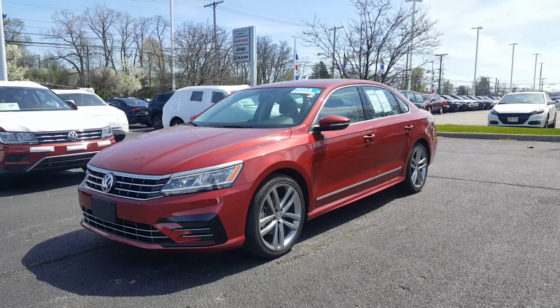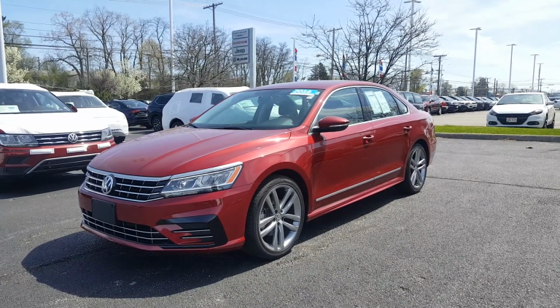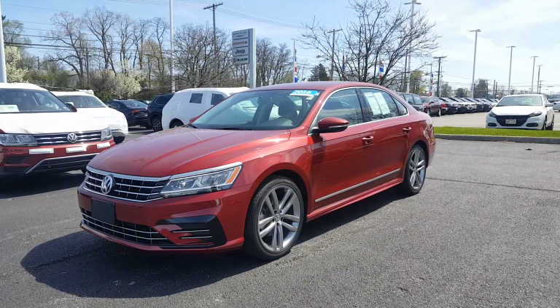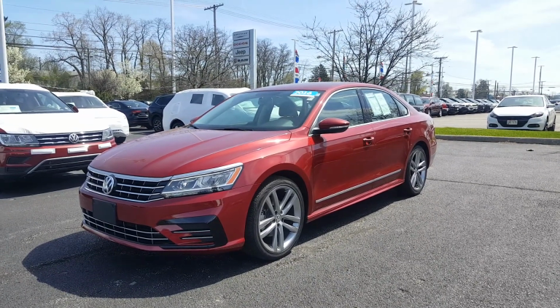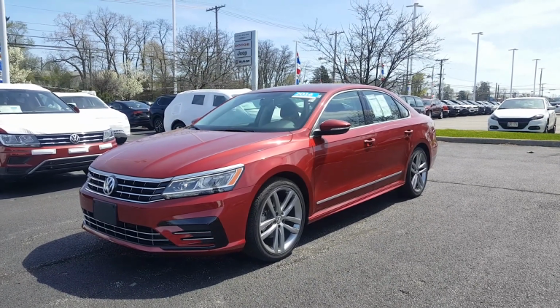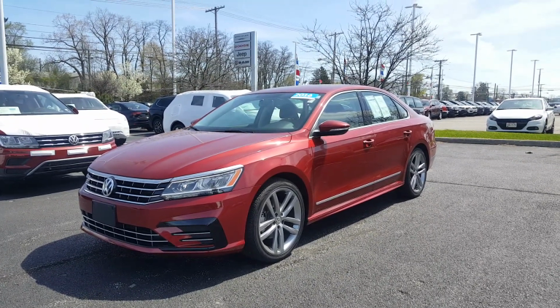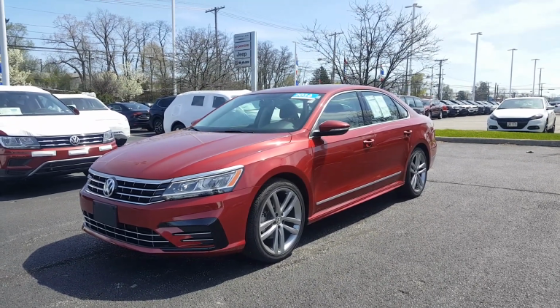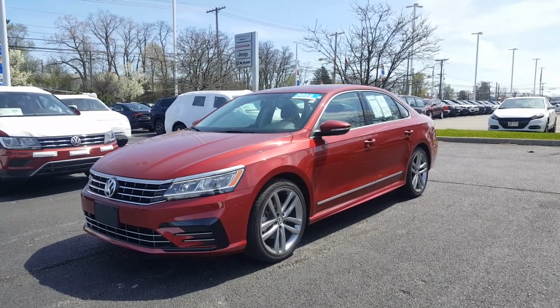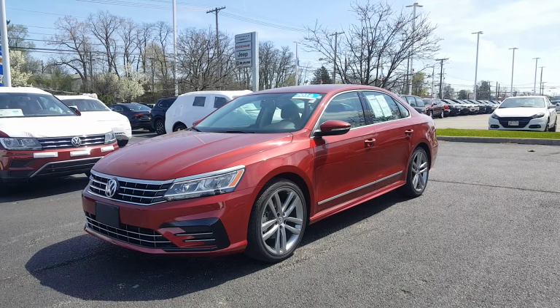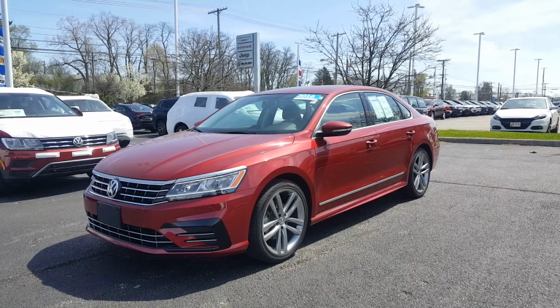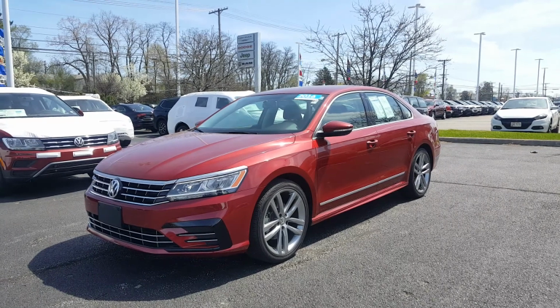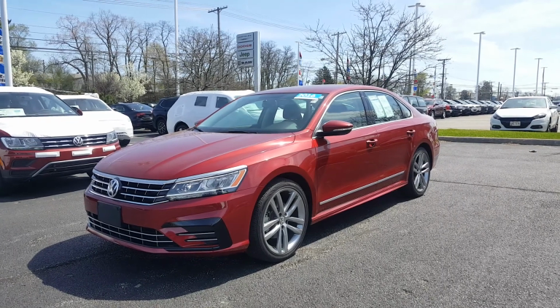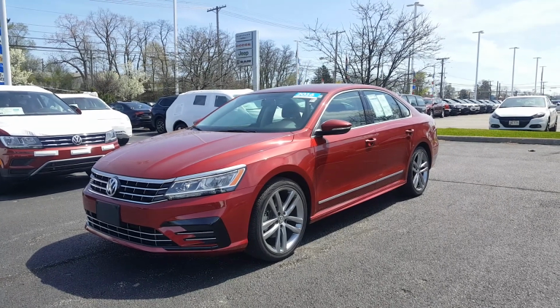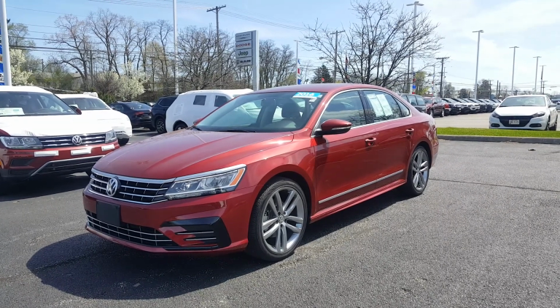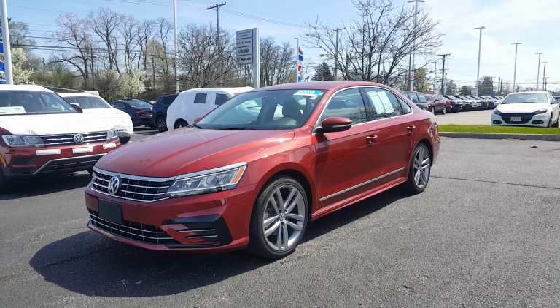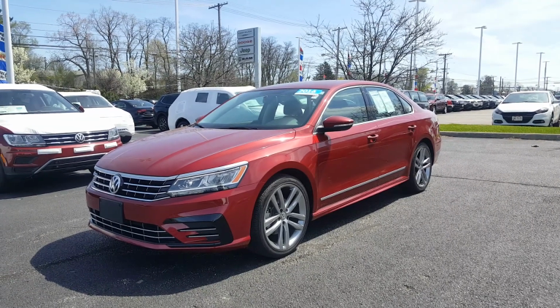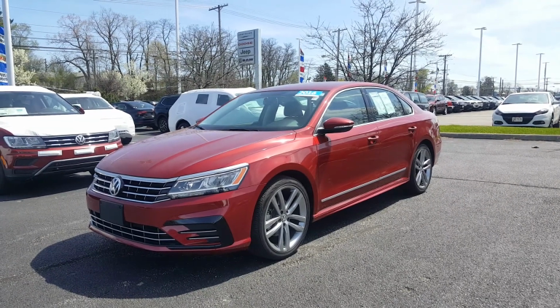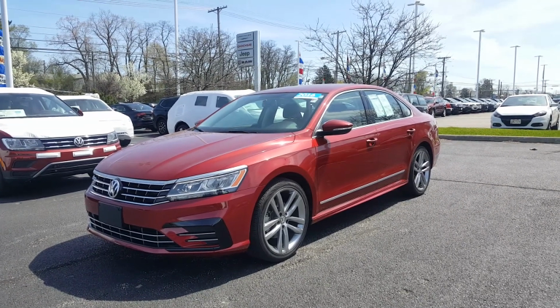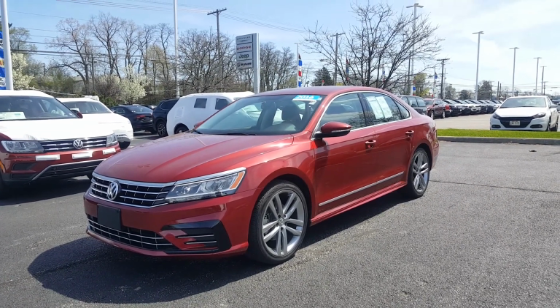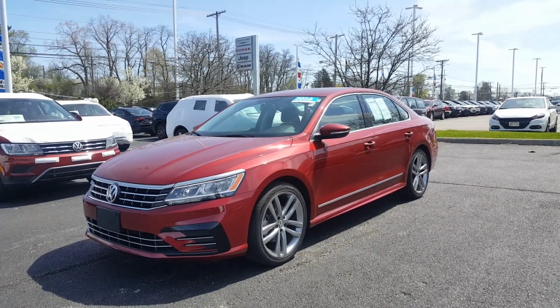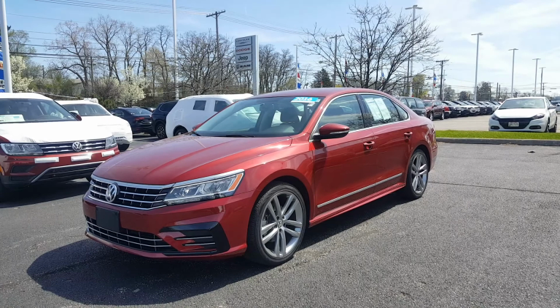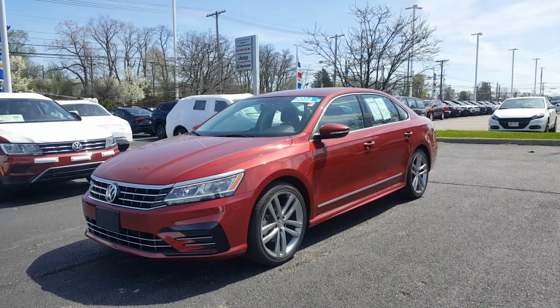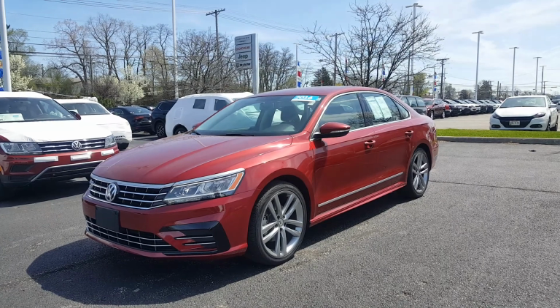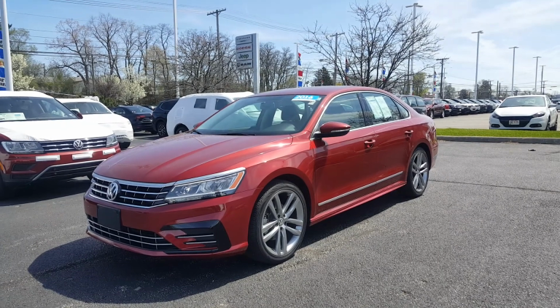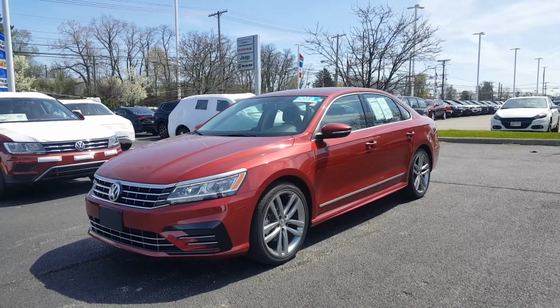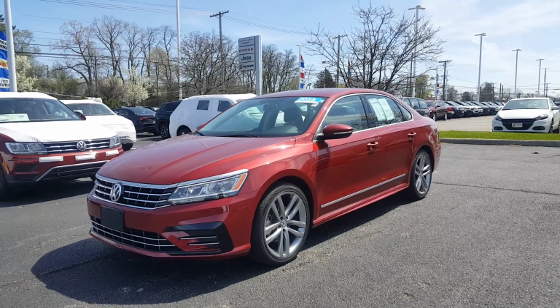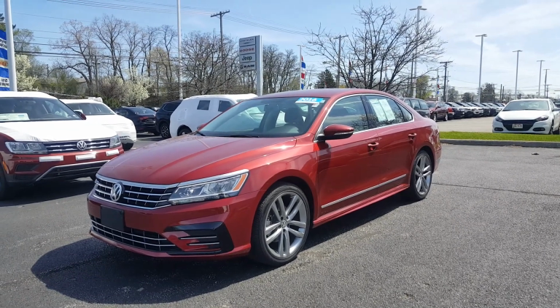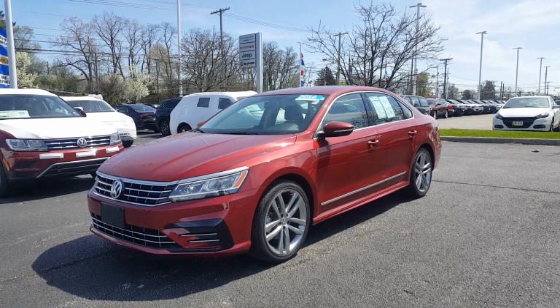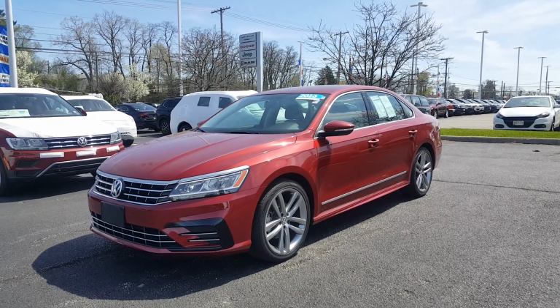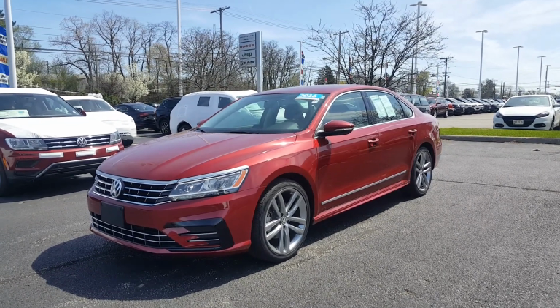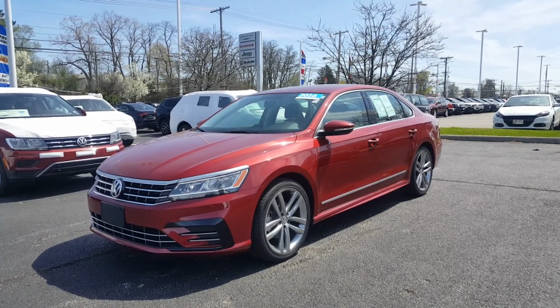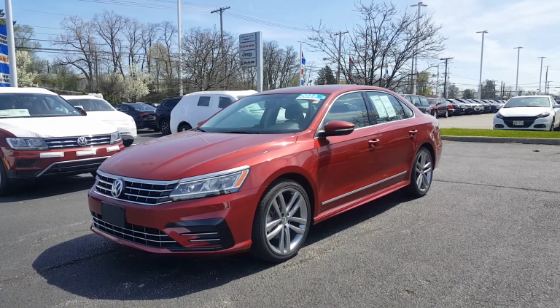Today's video is on a 2016 Volkswagen Passat 1.8 turbo. It comes in Toro Red with black cloth interior. It is a certified car, one owner vehicle, accident-free.